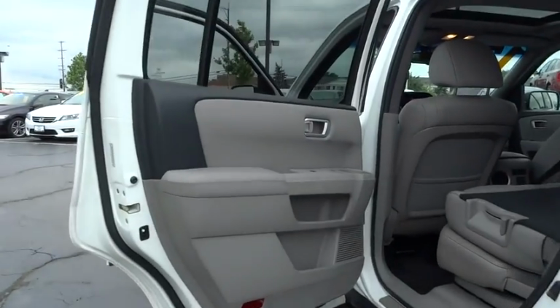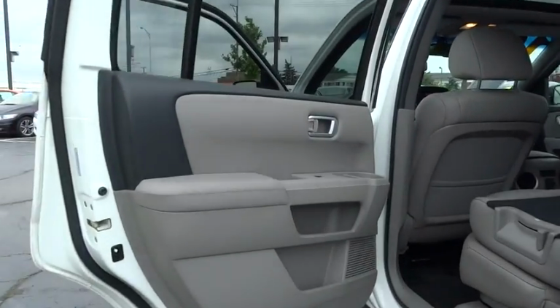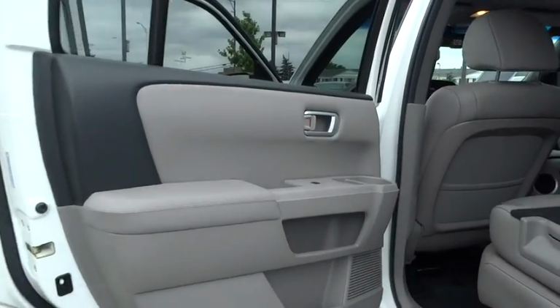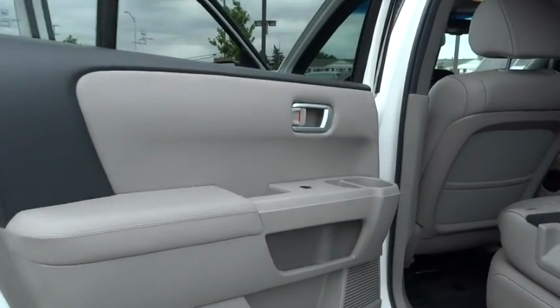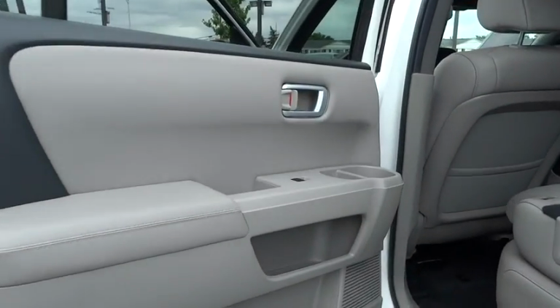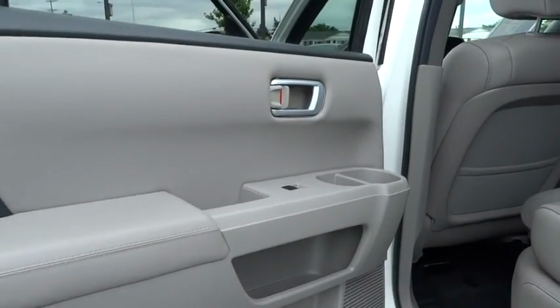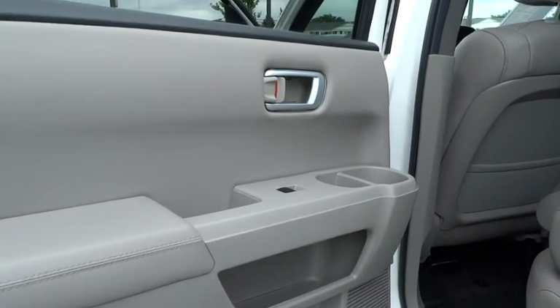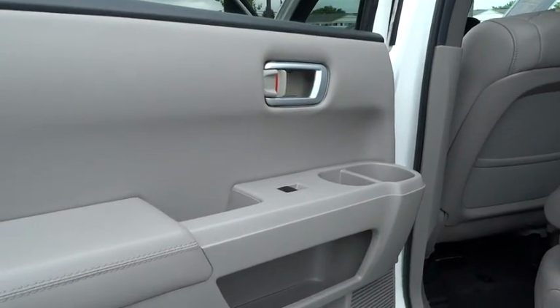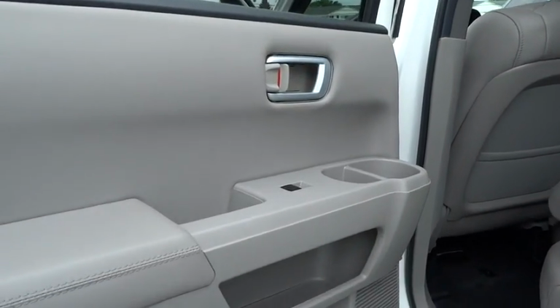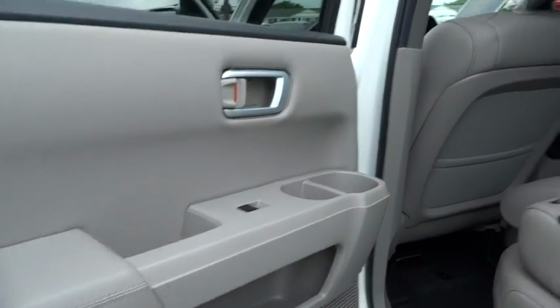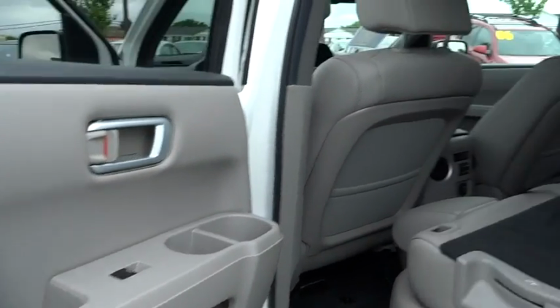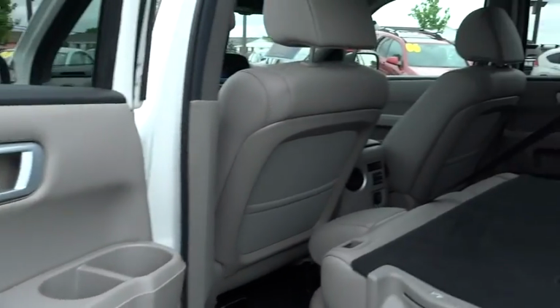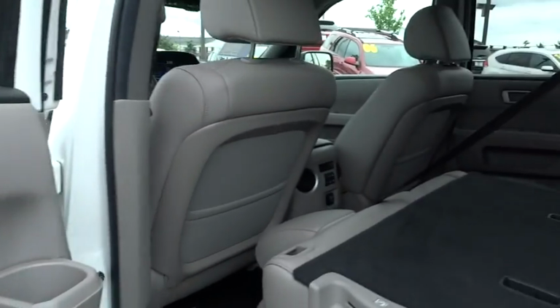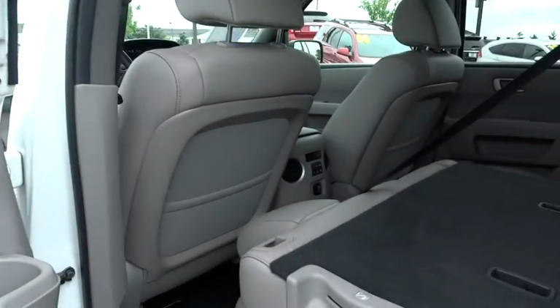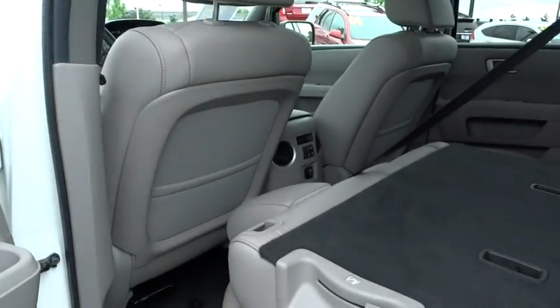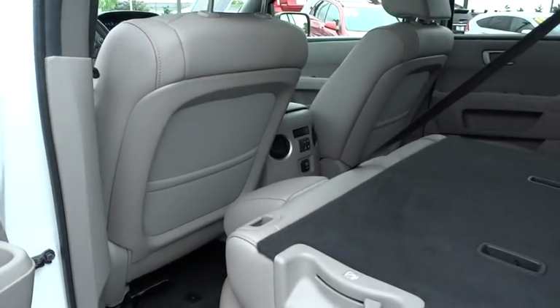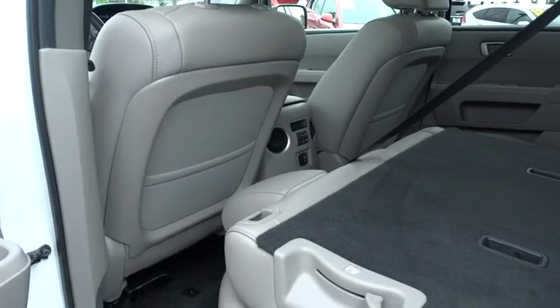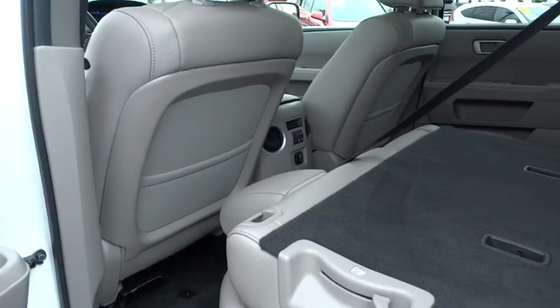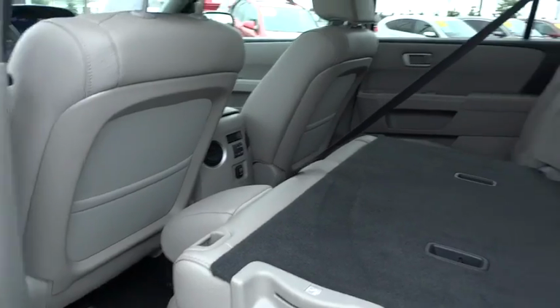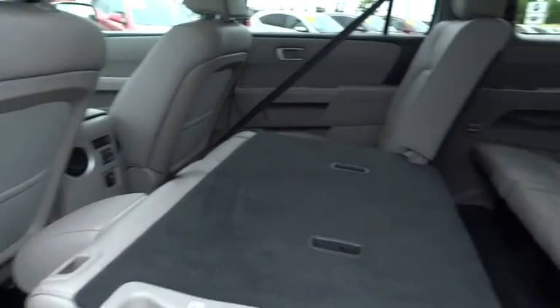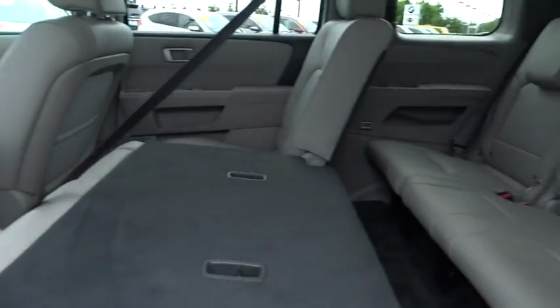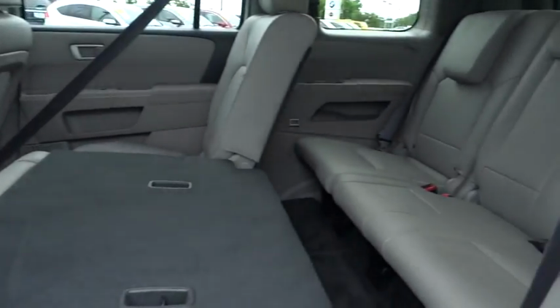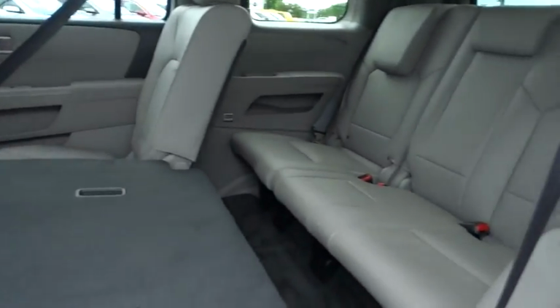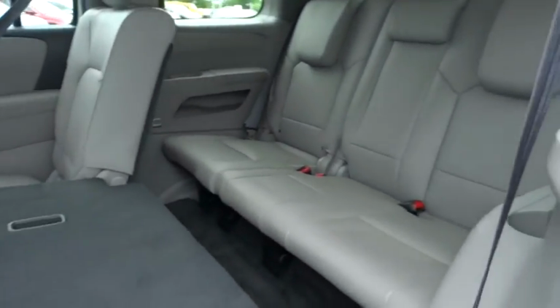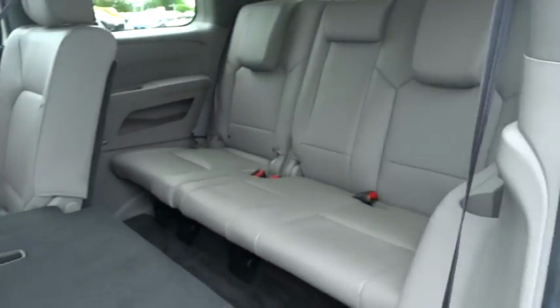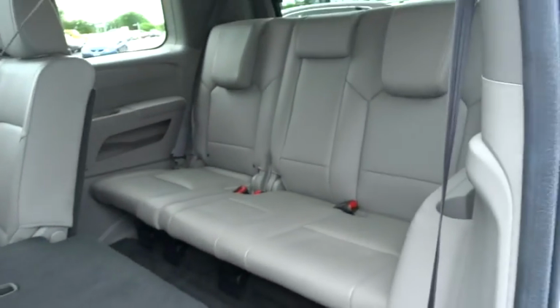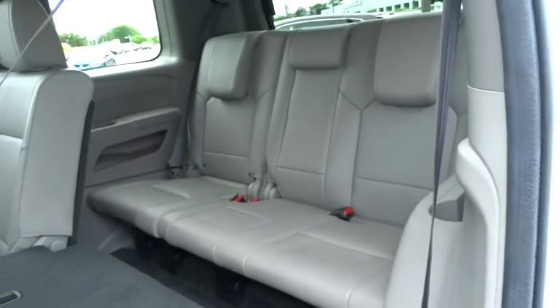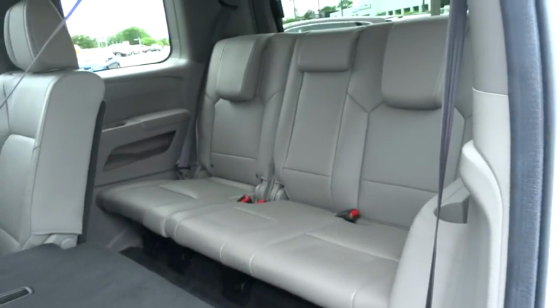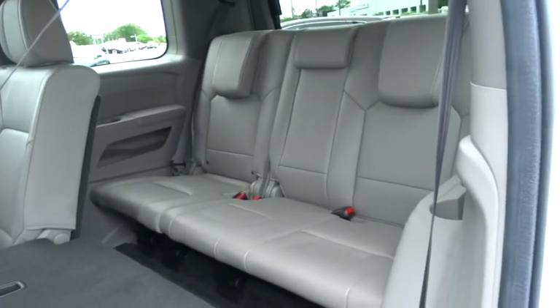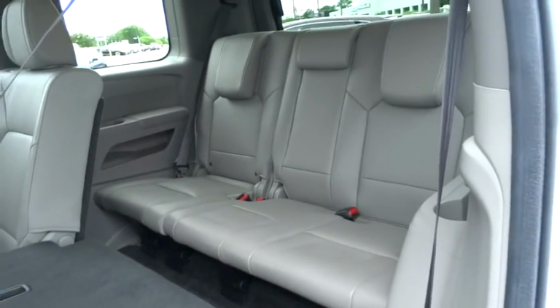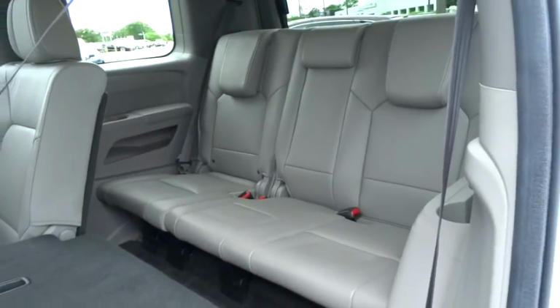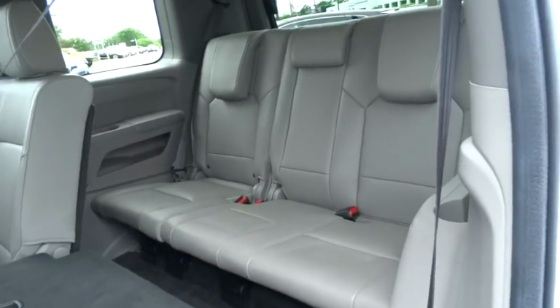Power windows. Security system. CD player. Rear window defroster. Electronic stability control. Heated front seat. Trip computer.